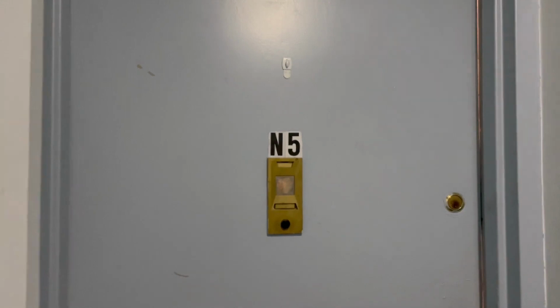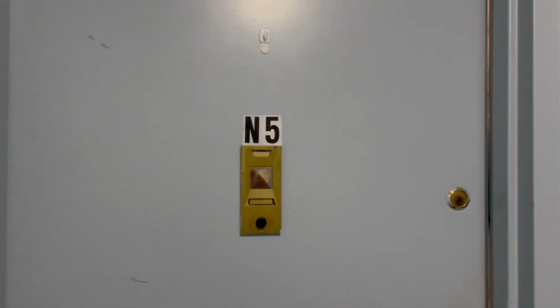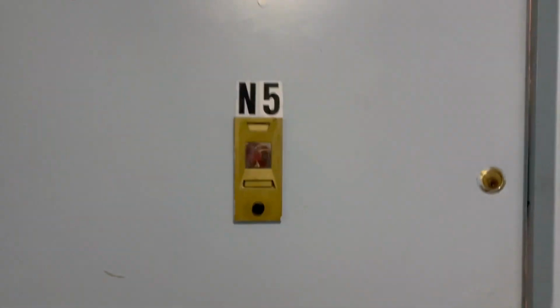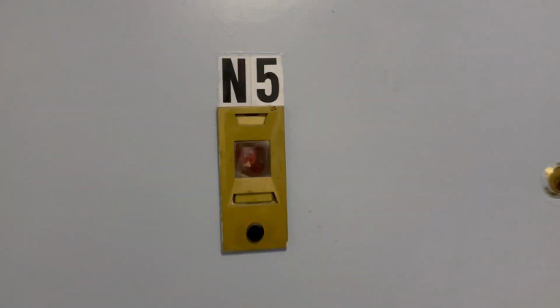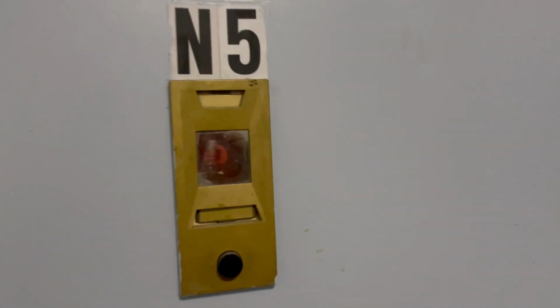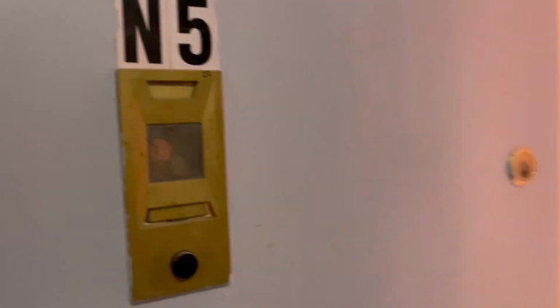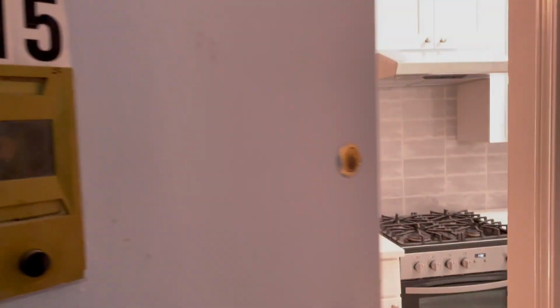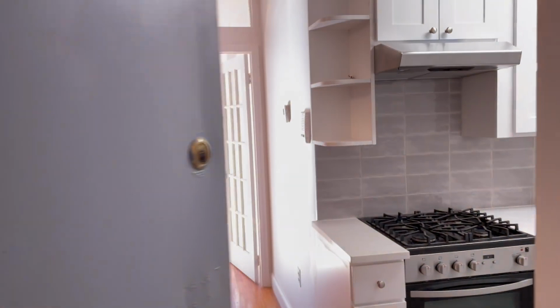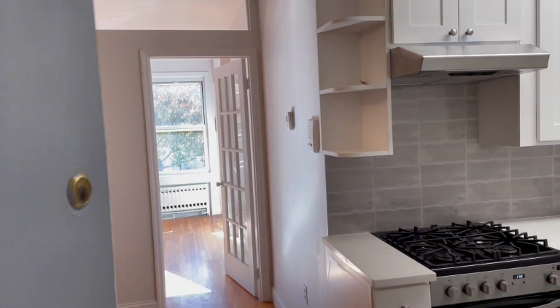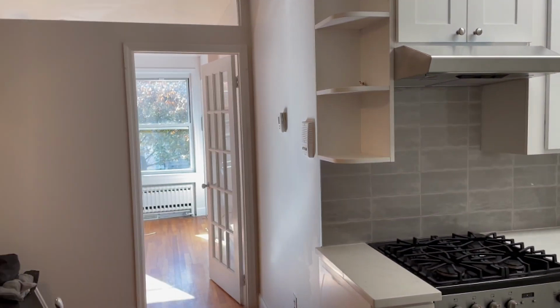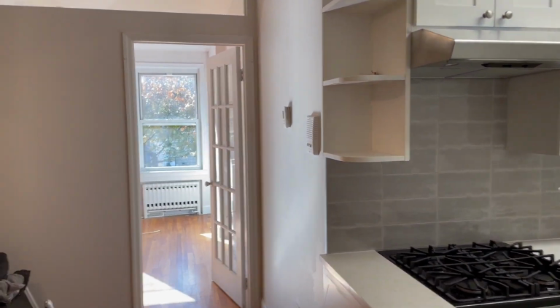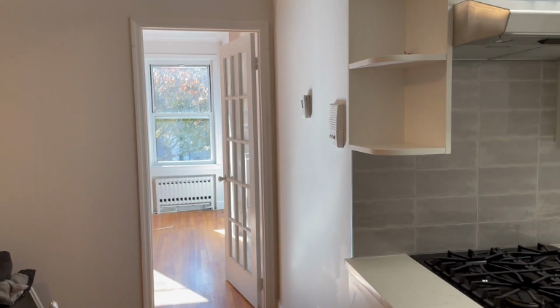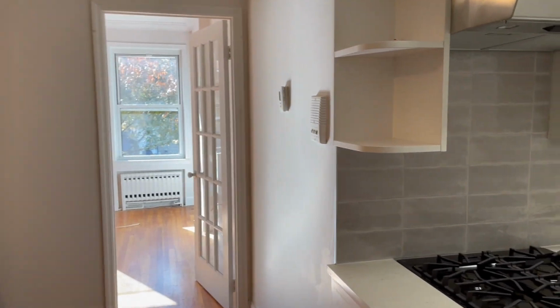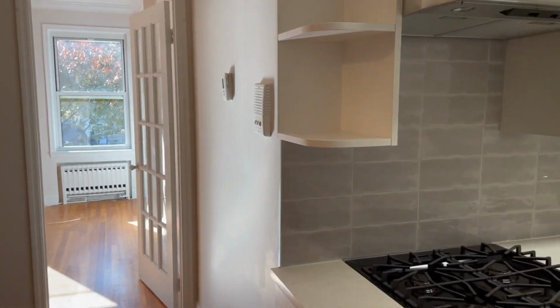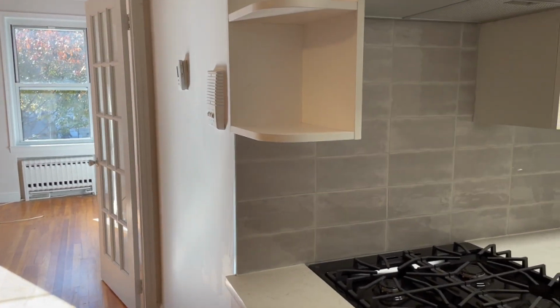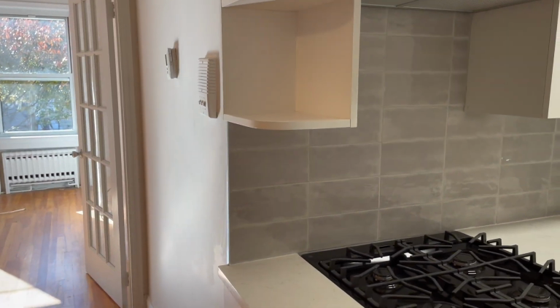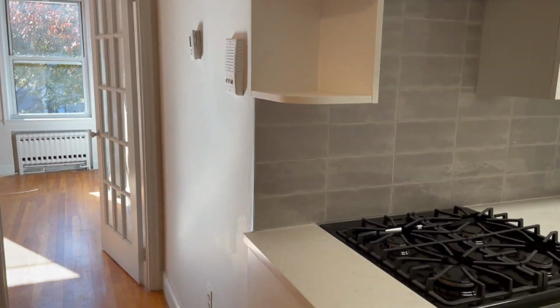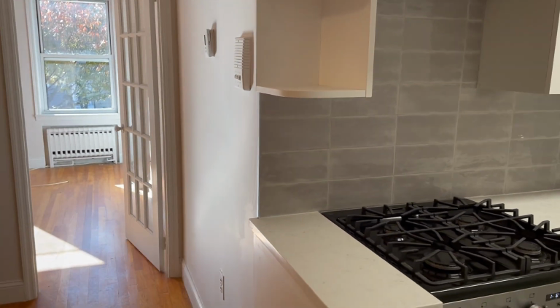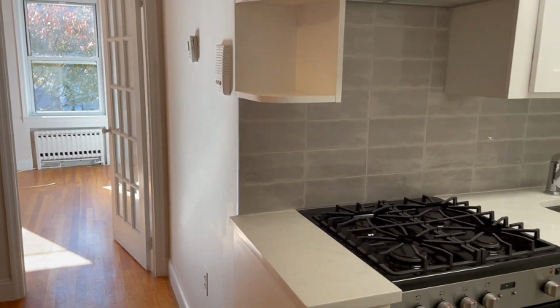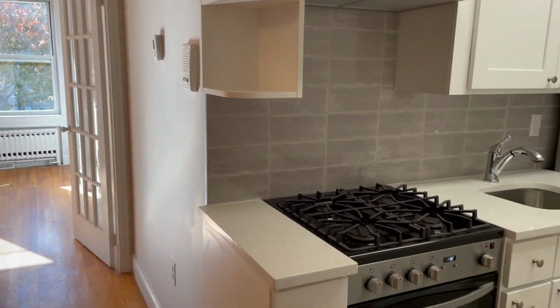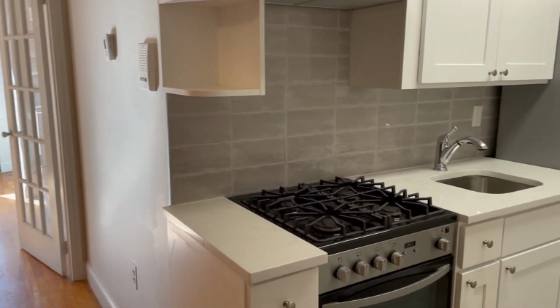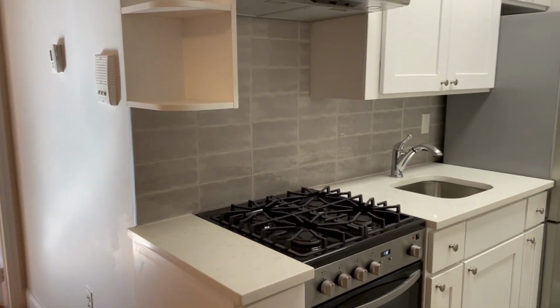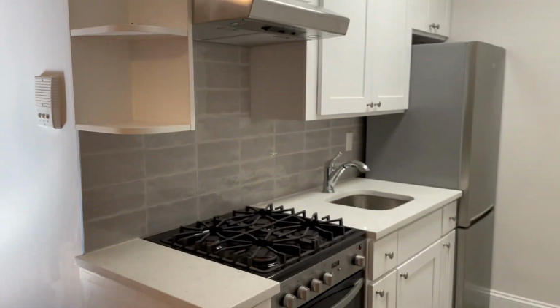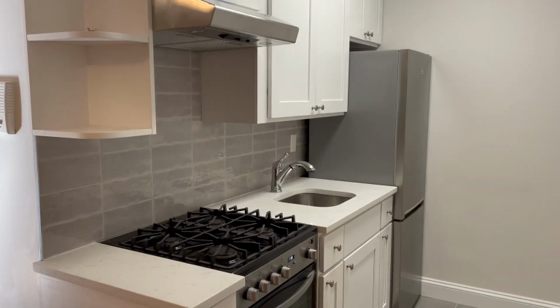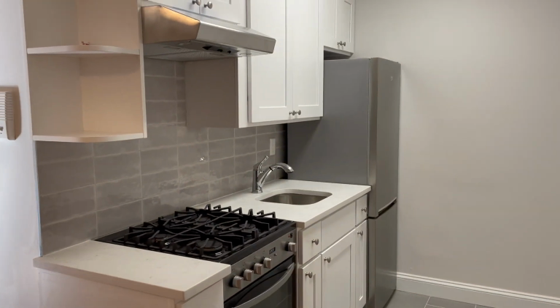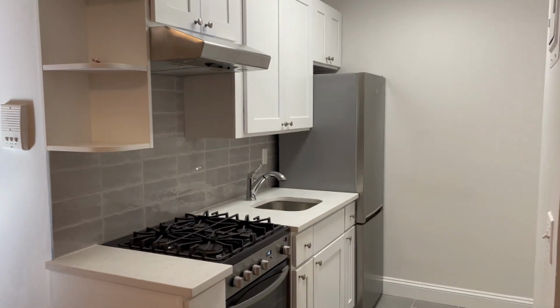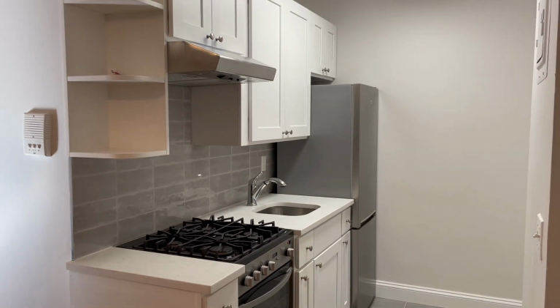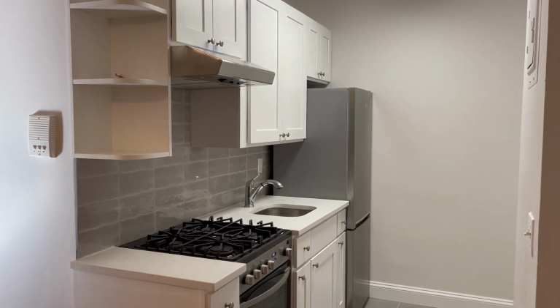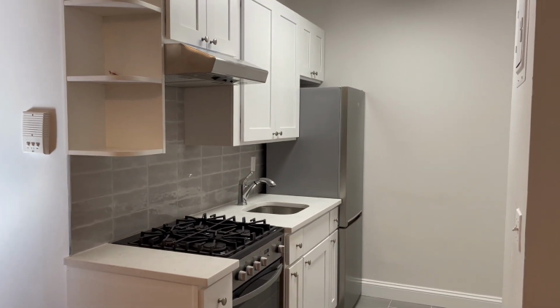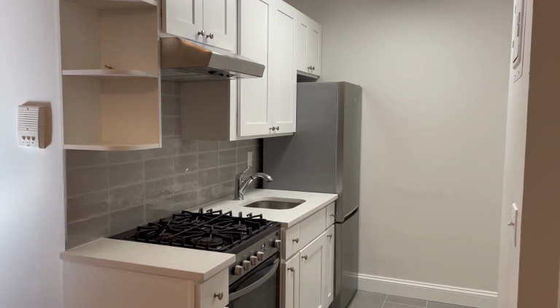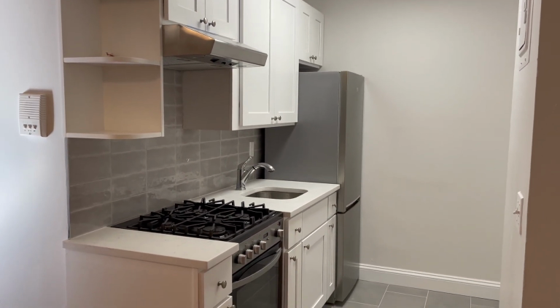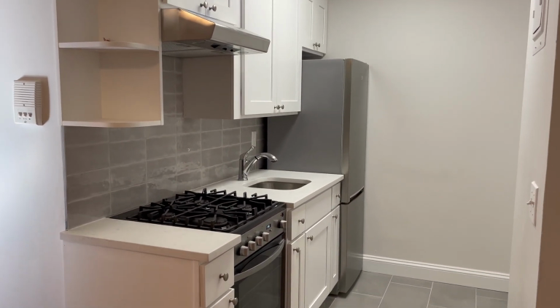Hello internet friends. Today we're looking at a really nice one-bedroom condo apartment at 215 31st Street in Greenwood Heights slash Sunset Park, Brooklyn.